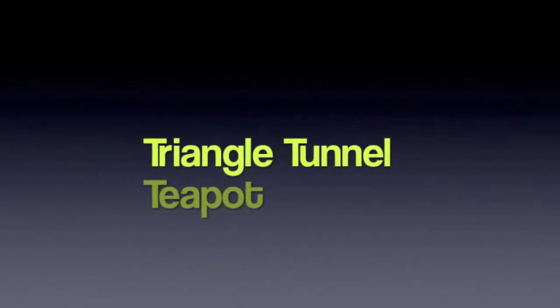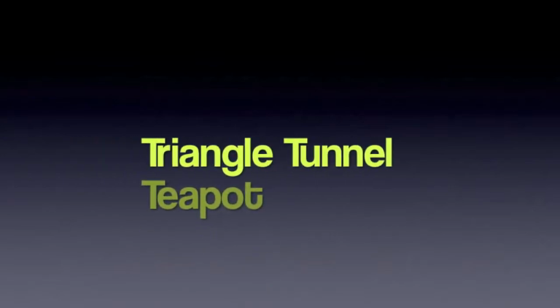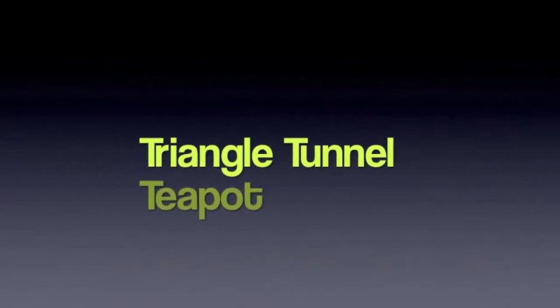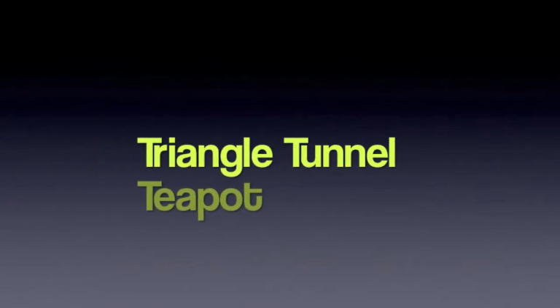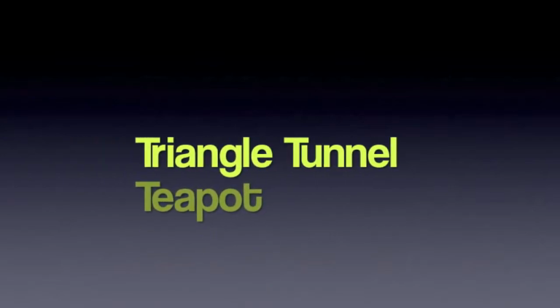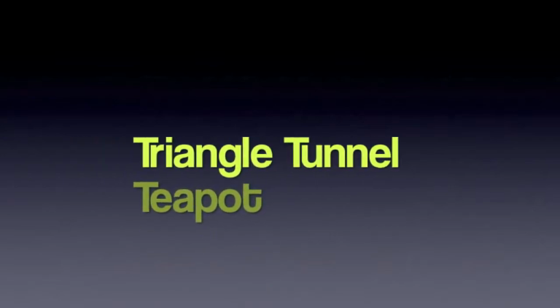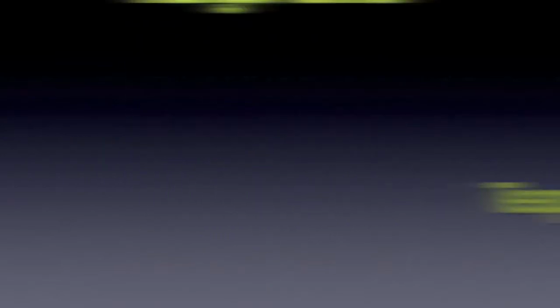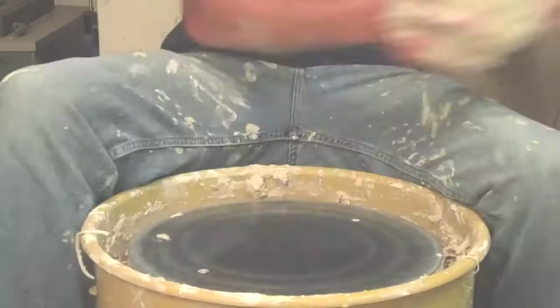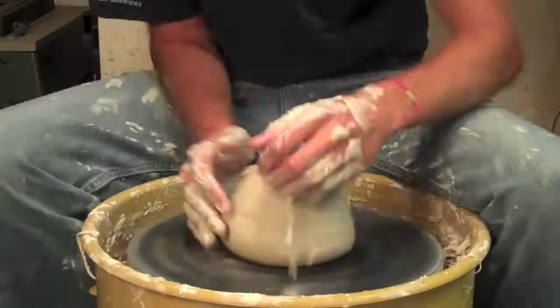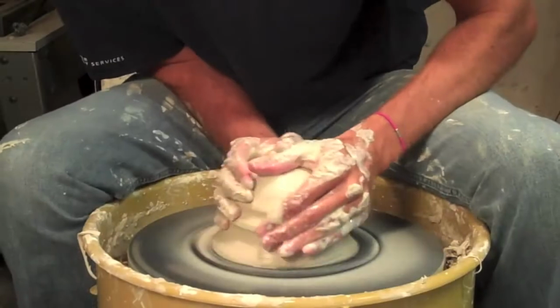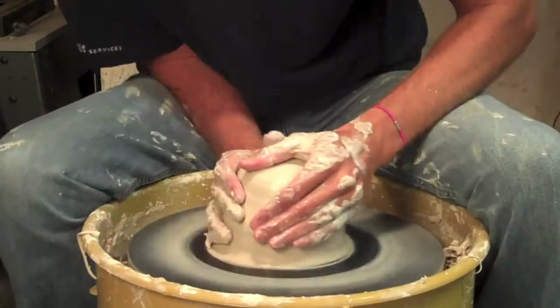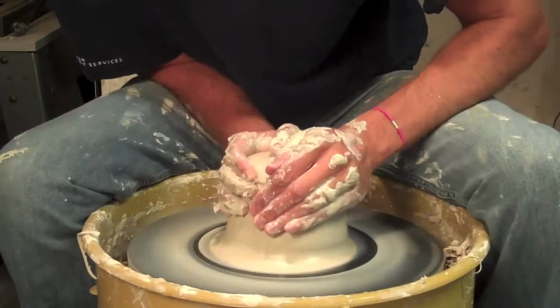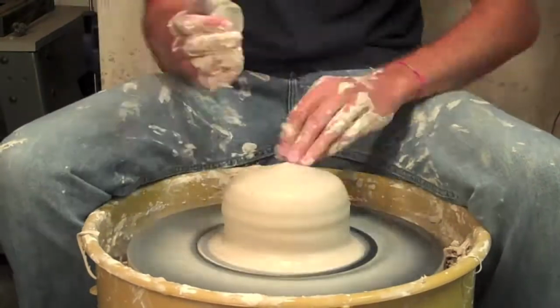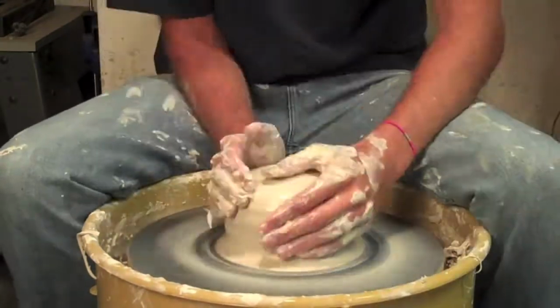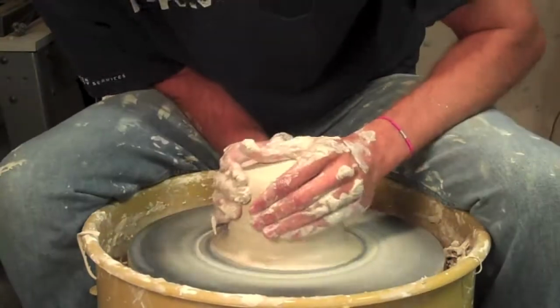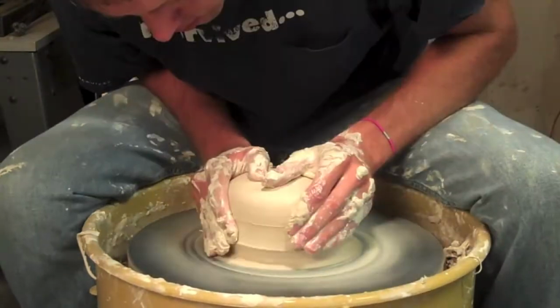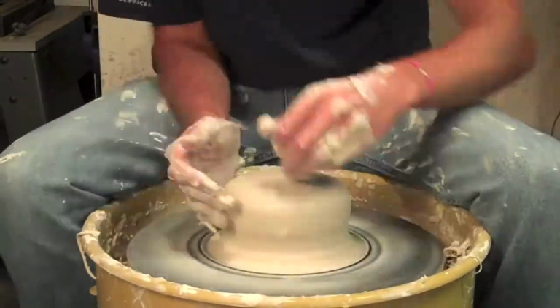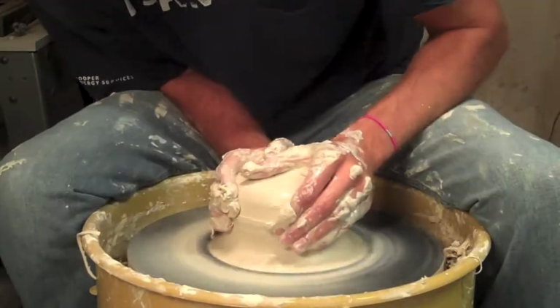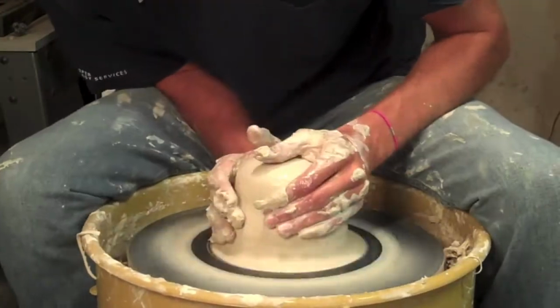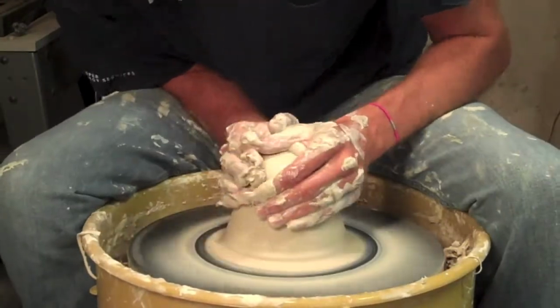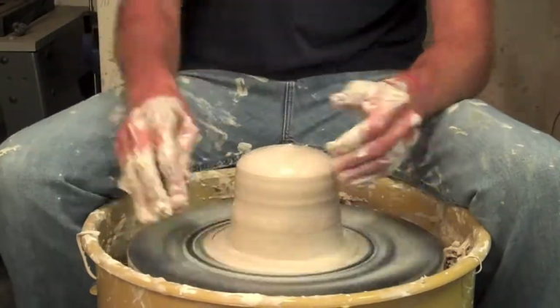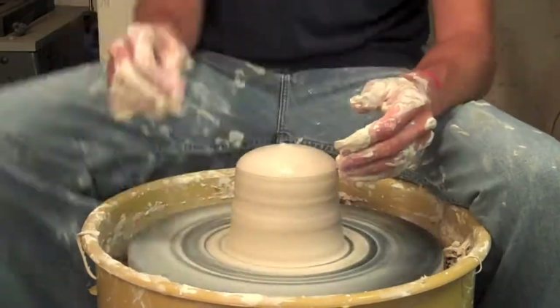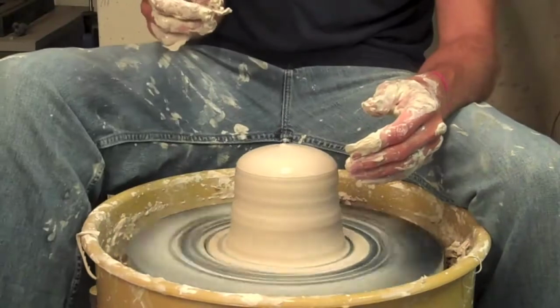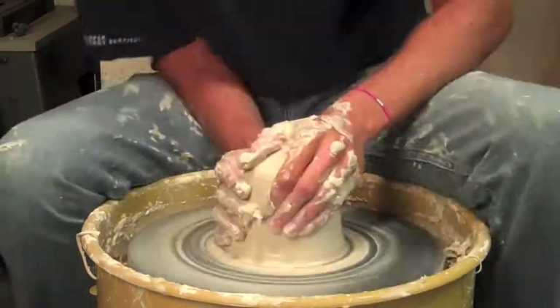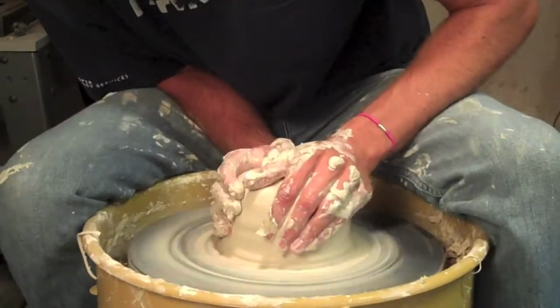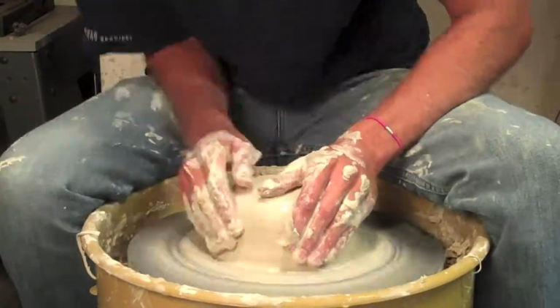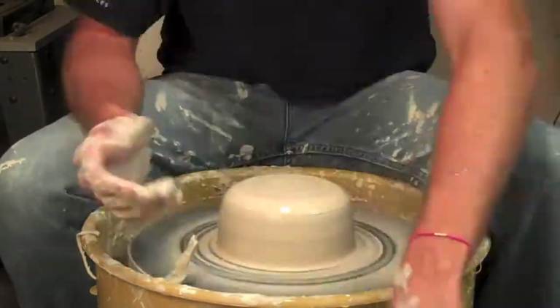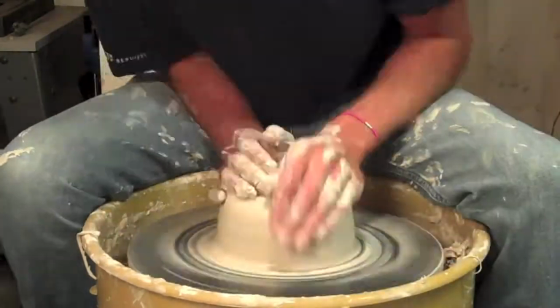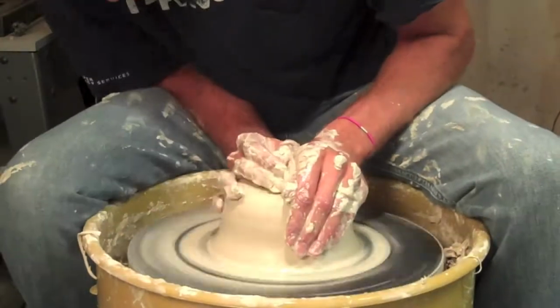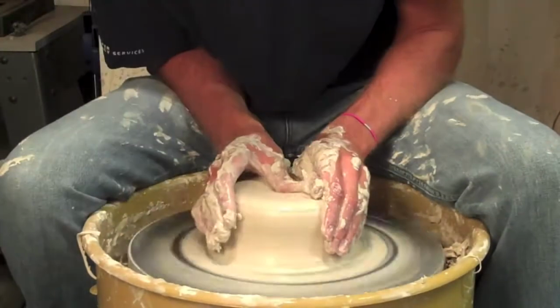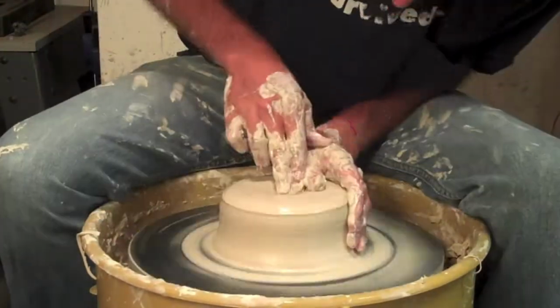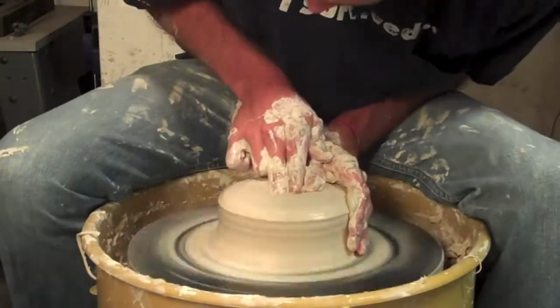Hey everyone, it's Colin Shadwell again with another teapot throwing tutorial on YouTube. This is the third in my series of the six that I made the other day. For this one, I'm going to go for a triangular teapot.